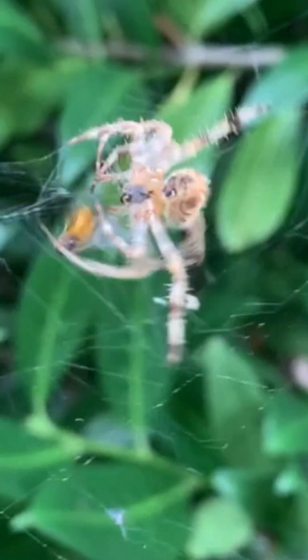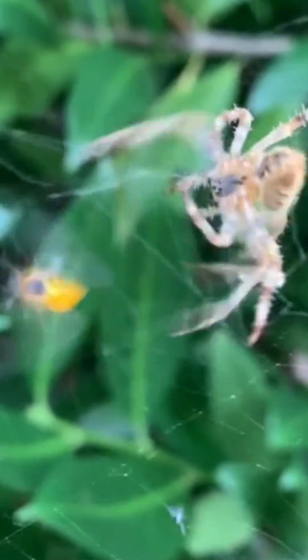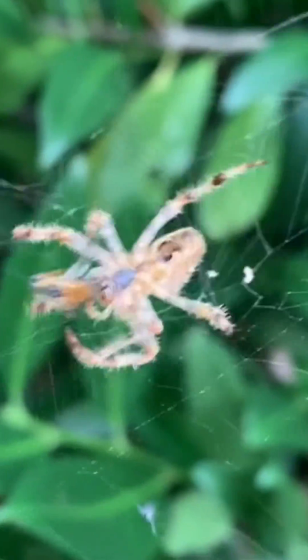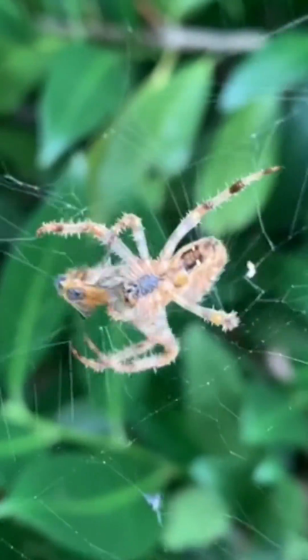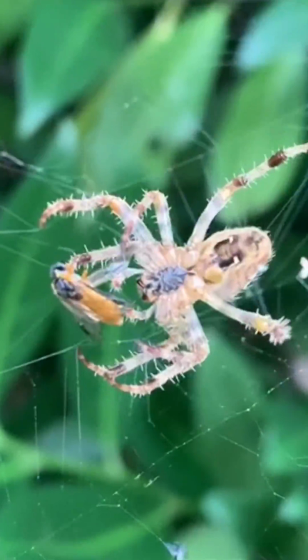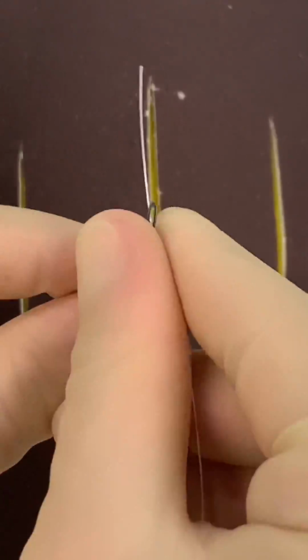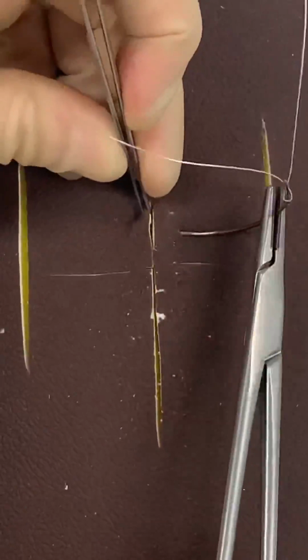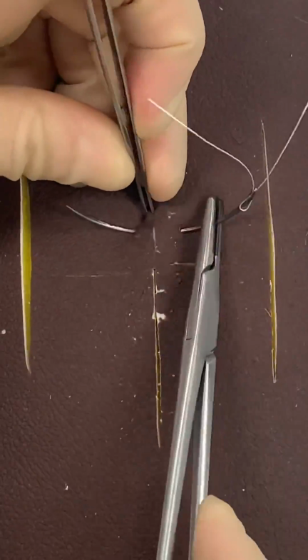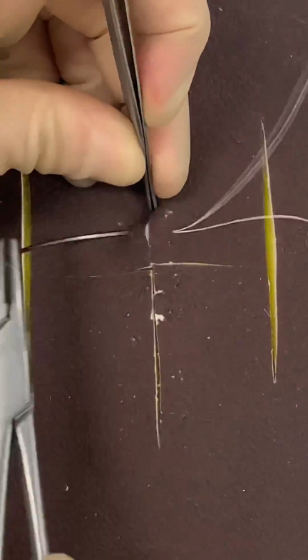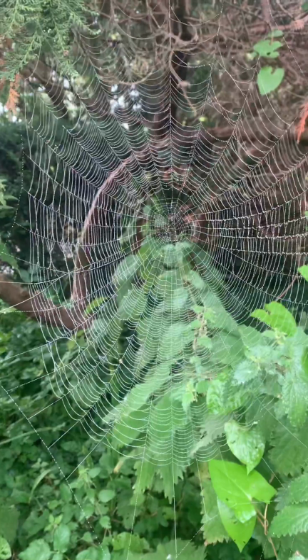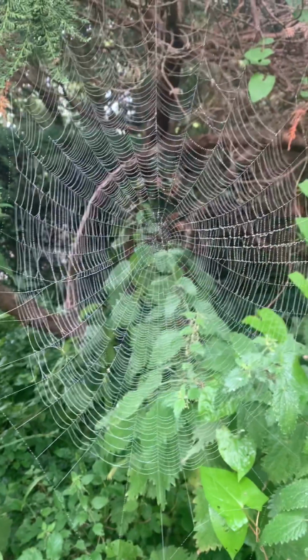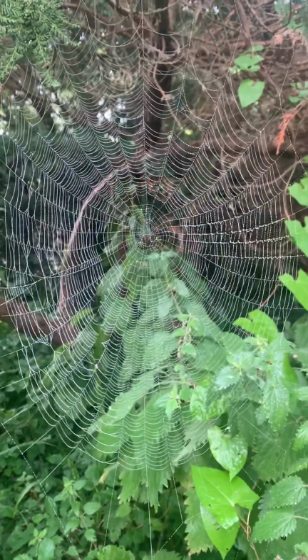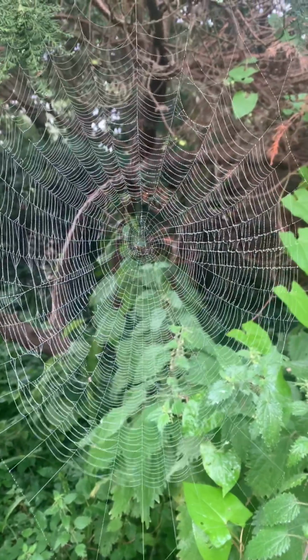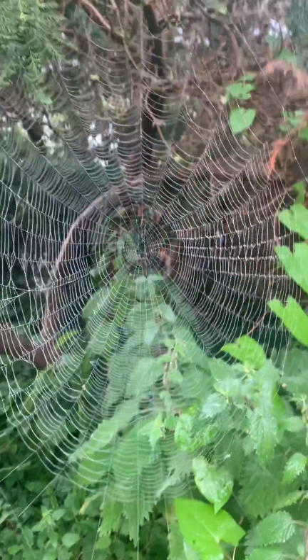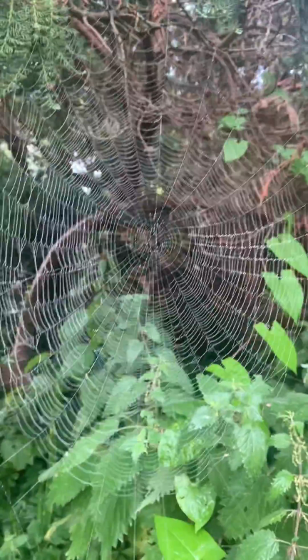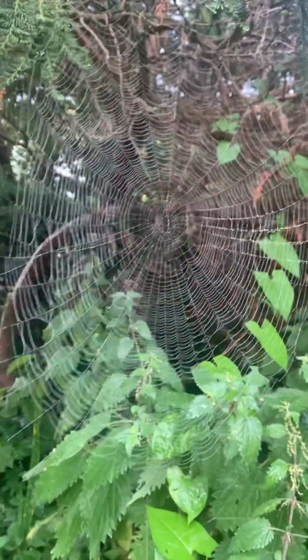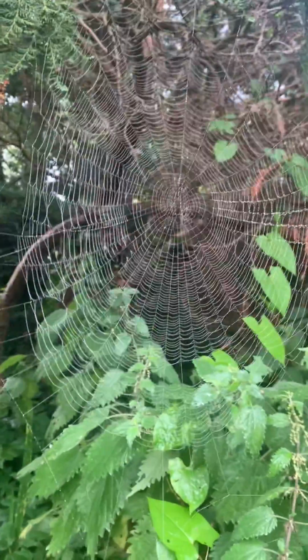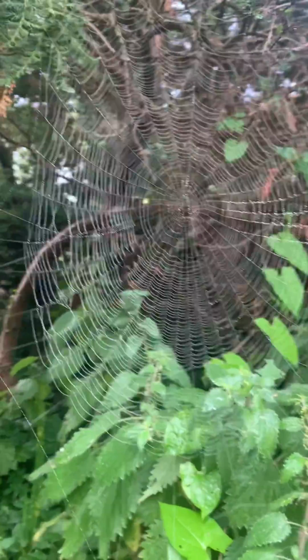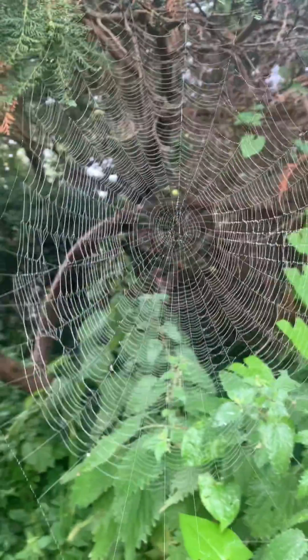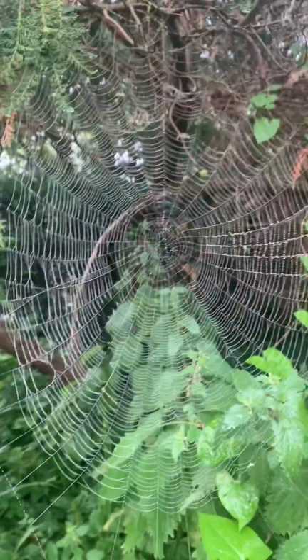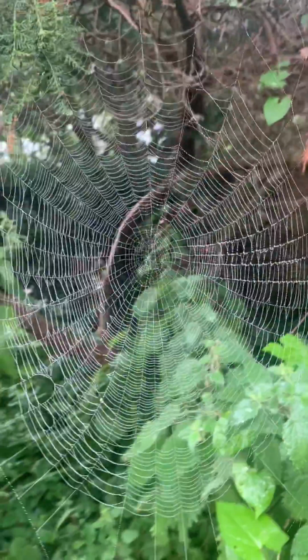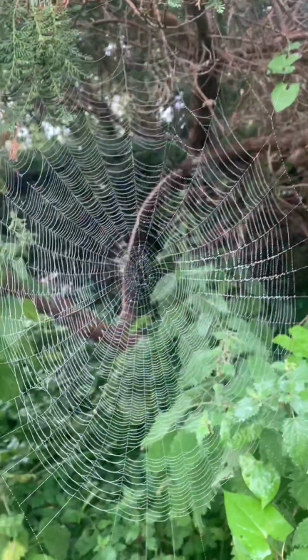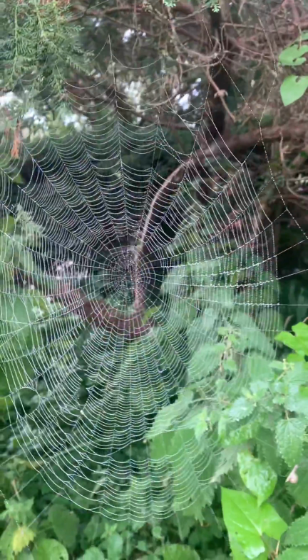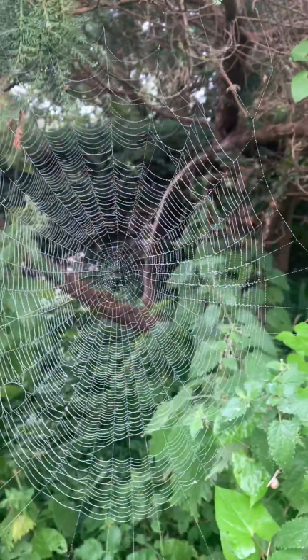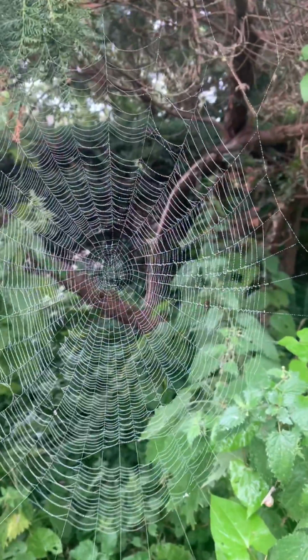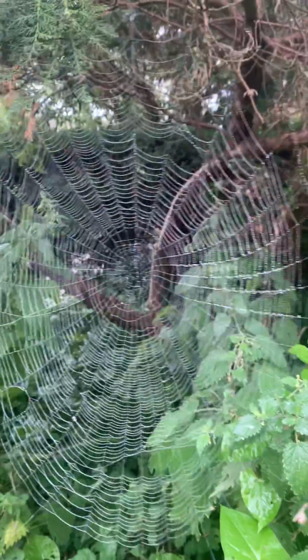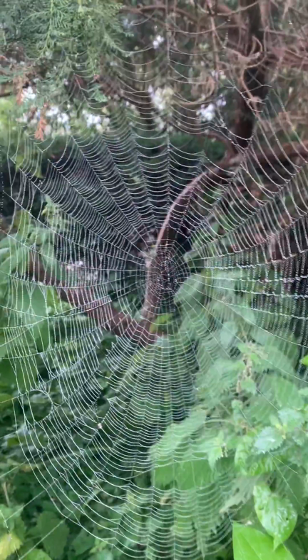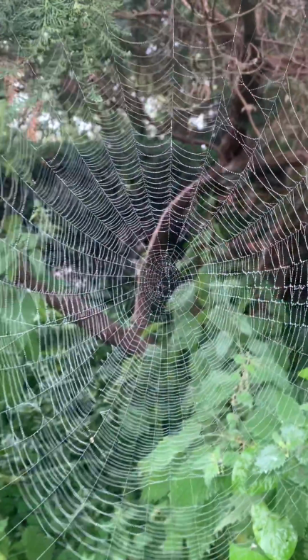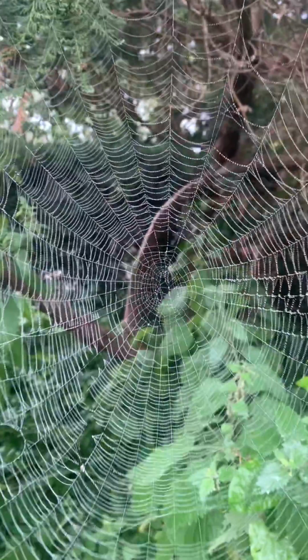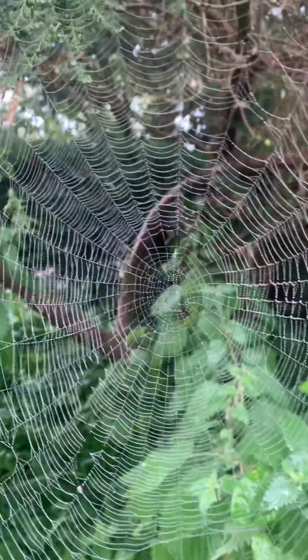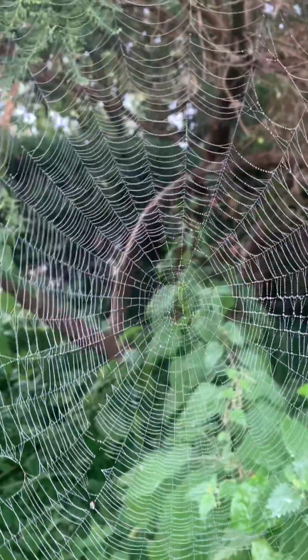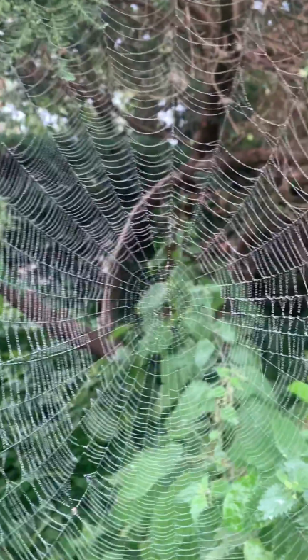Spider silk milked from spider goats may soon be used as surgical stitches. The traditional art of webmaking has been refined by generations of spiders for over 380 million years, and they can now make a material that is 5 times stronger than an equivalent strand of steel.